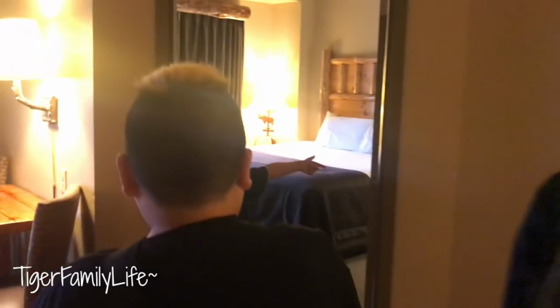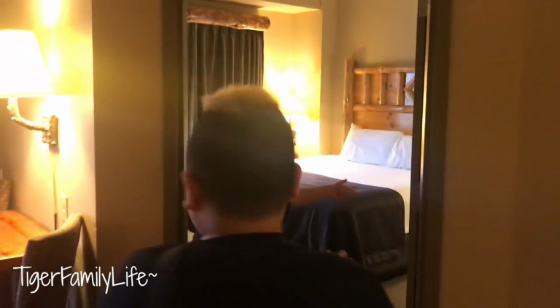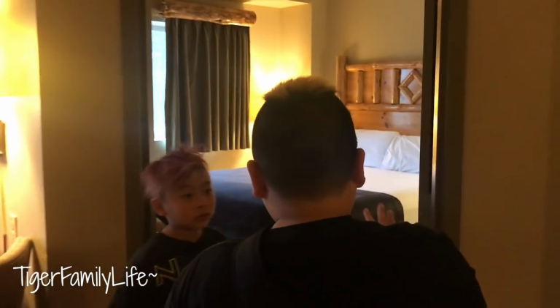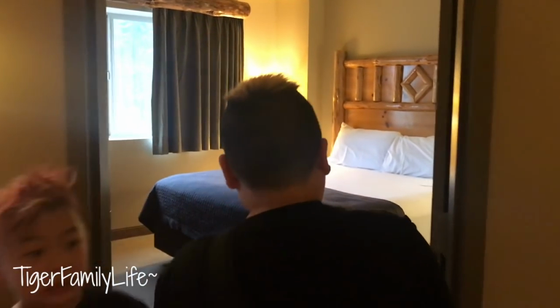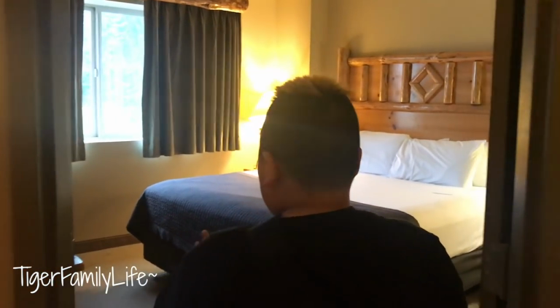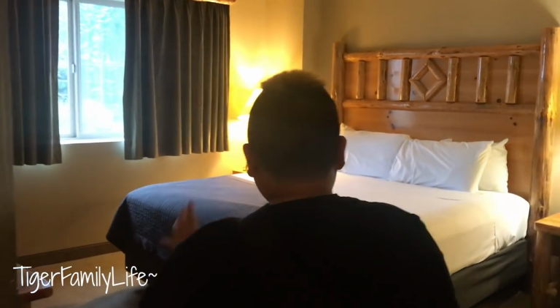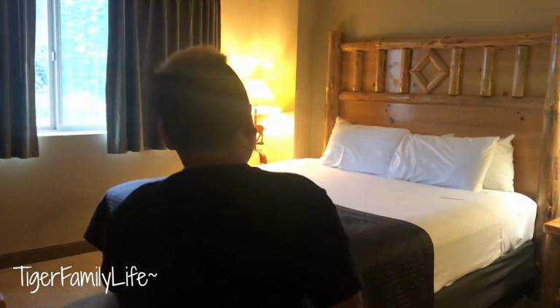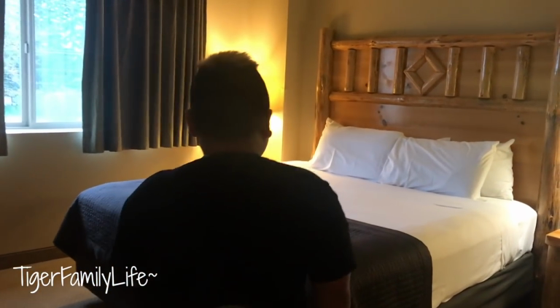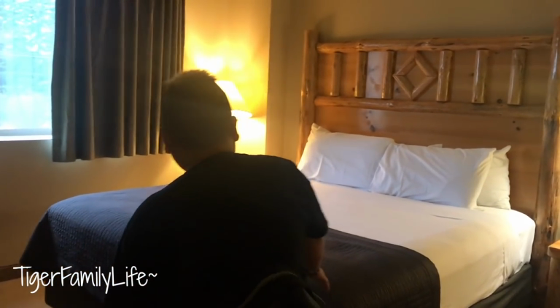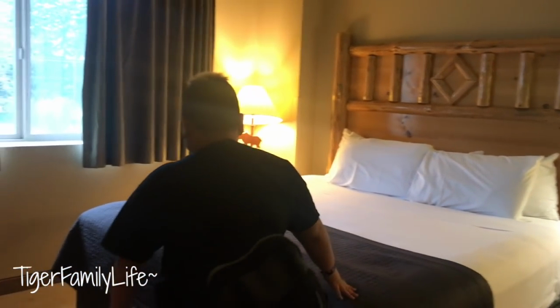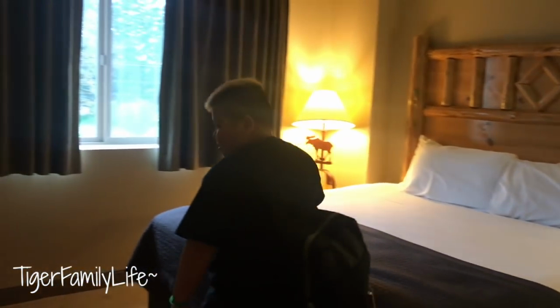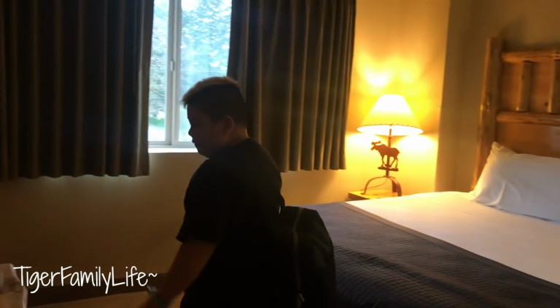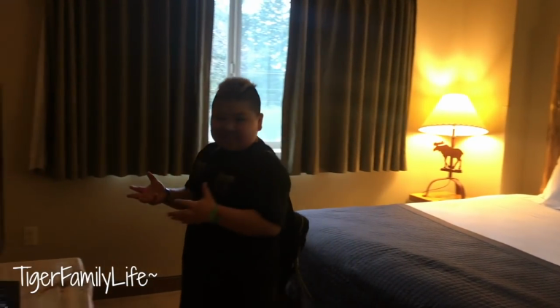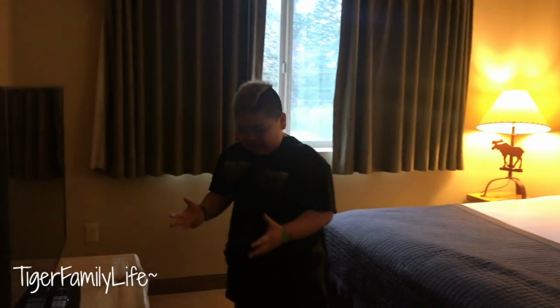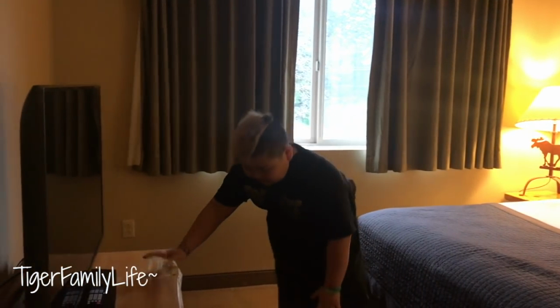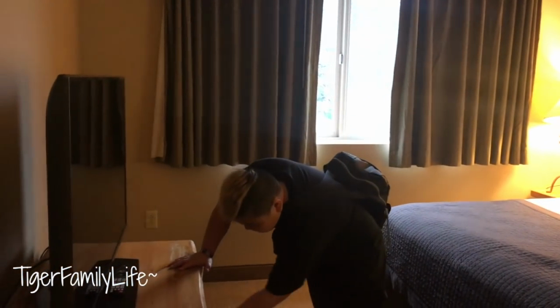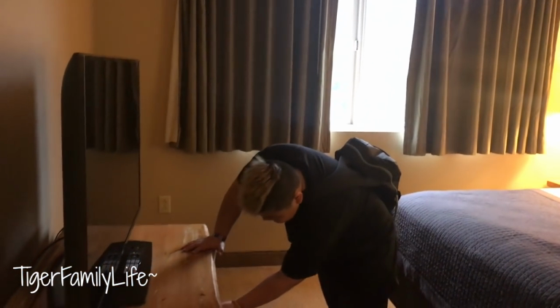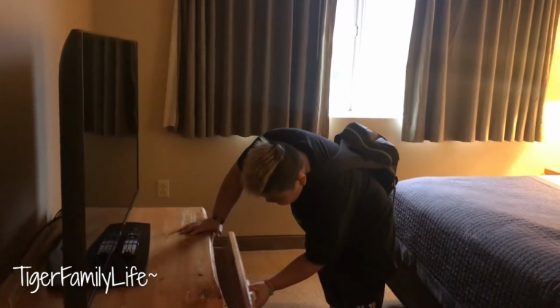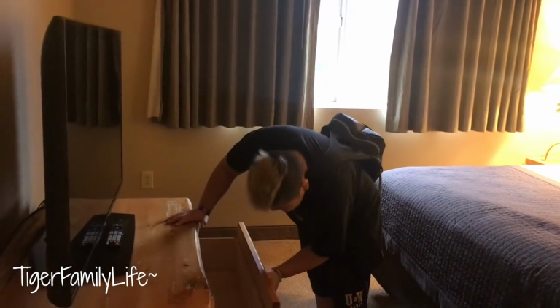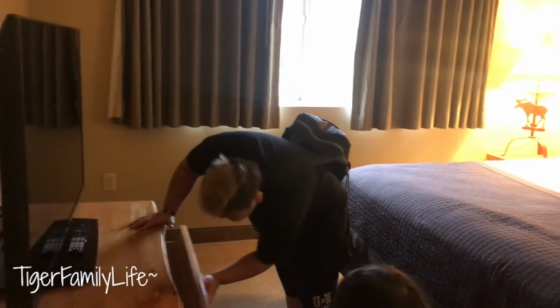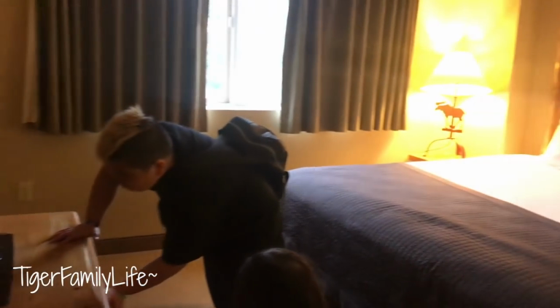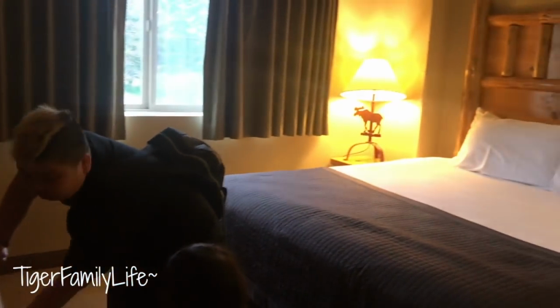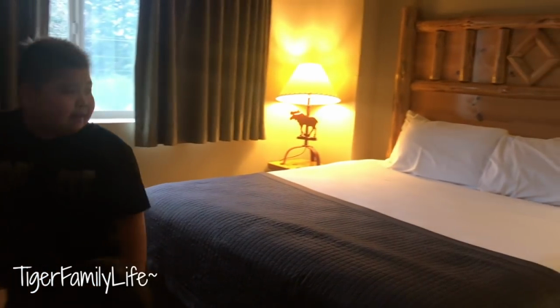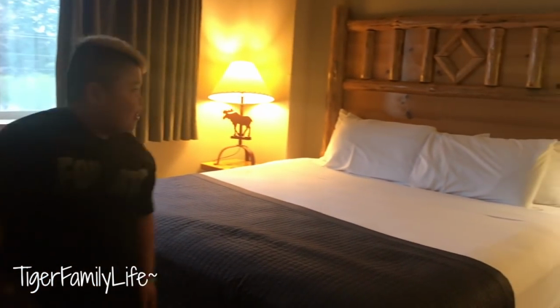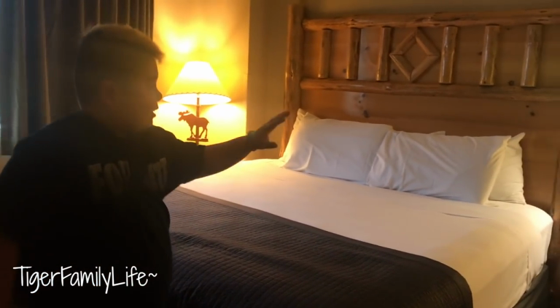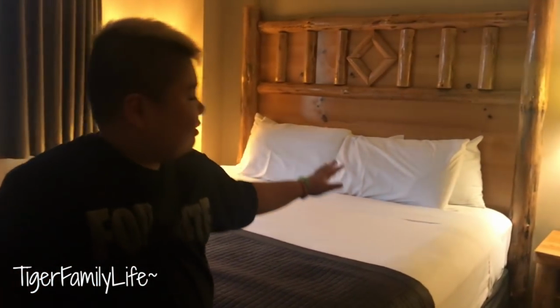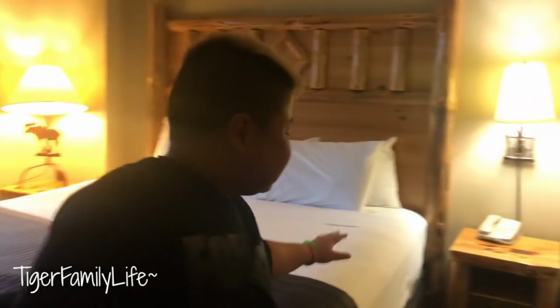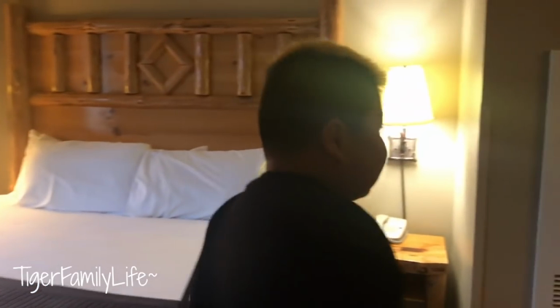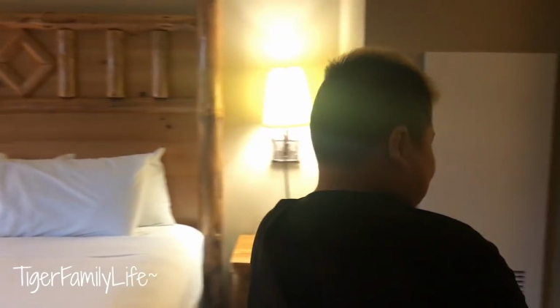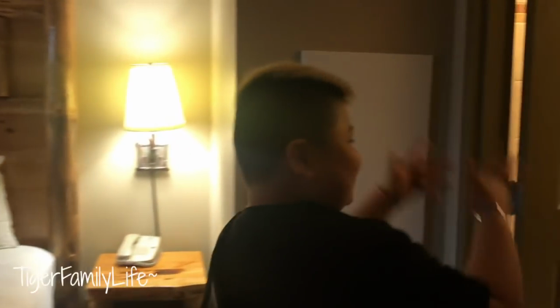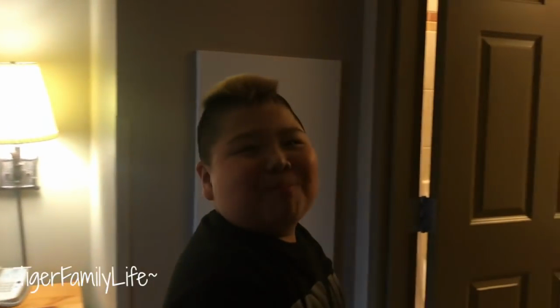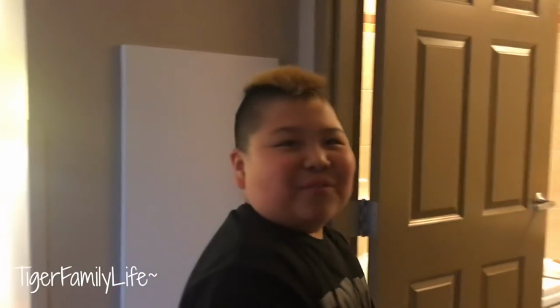And we have another bedroom — a king bedroom — with a TV and some drawers. I don't know what's in here... nothing. I like the lamps, and there's another bathroom.